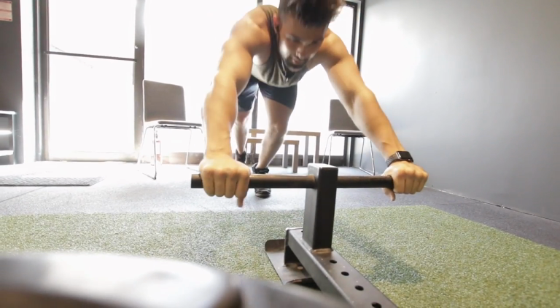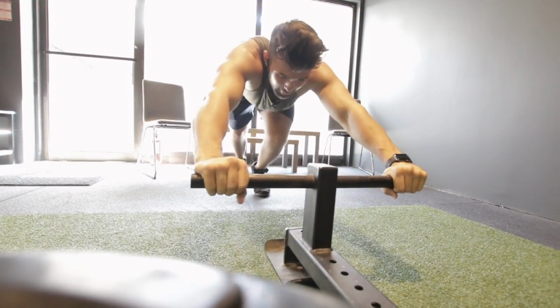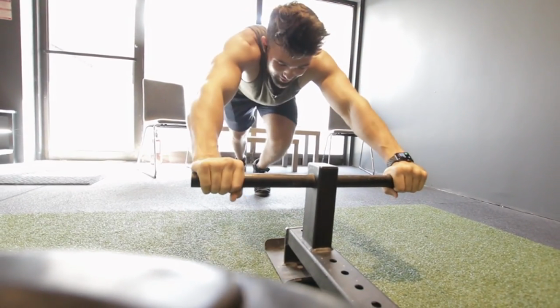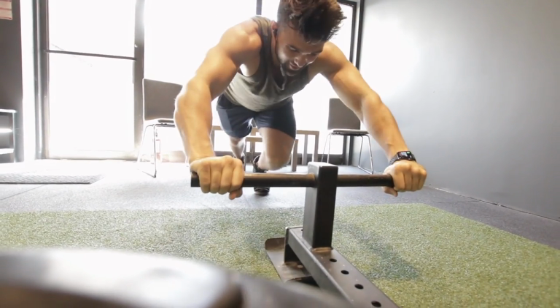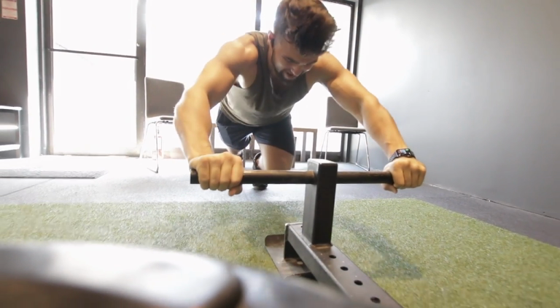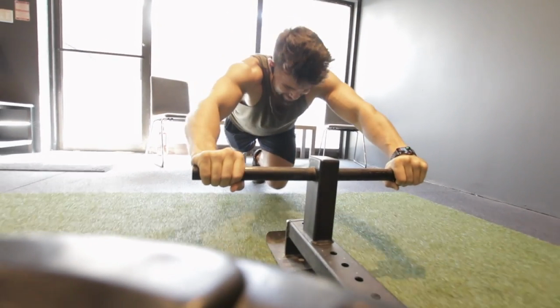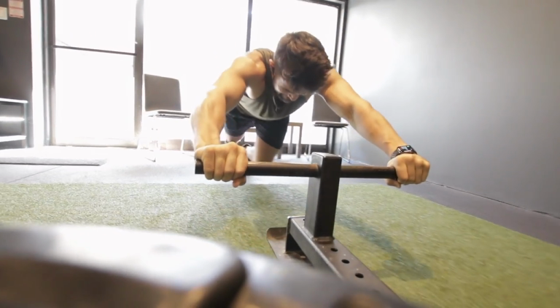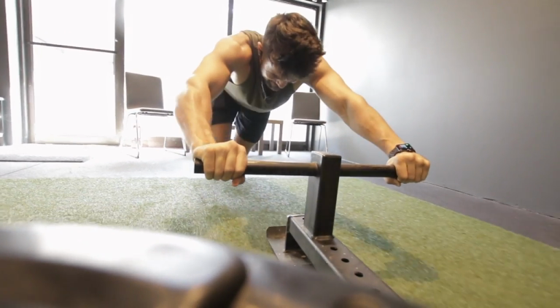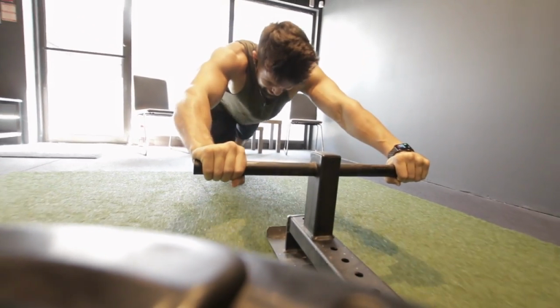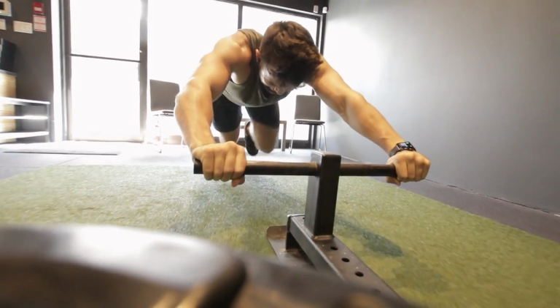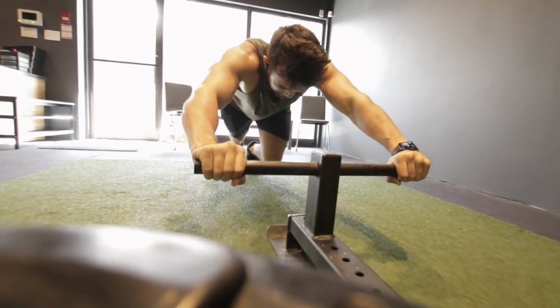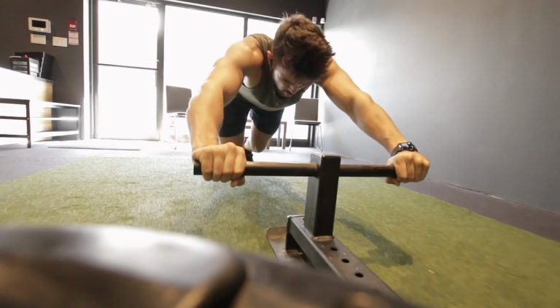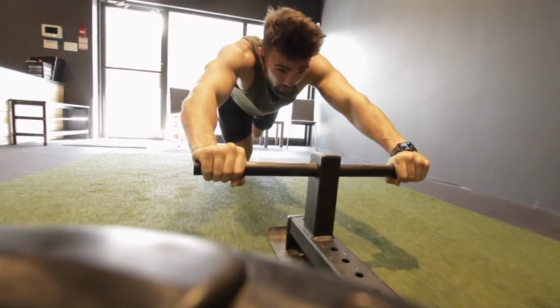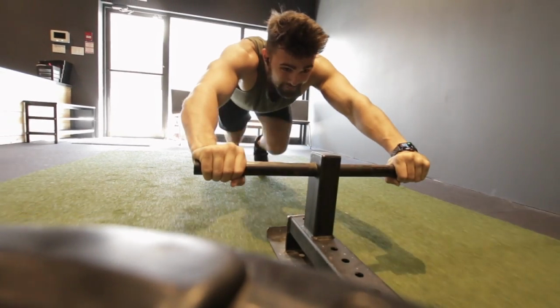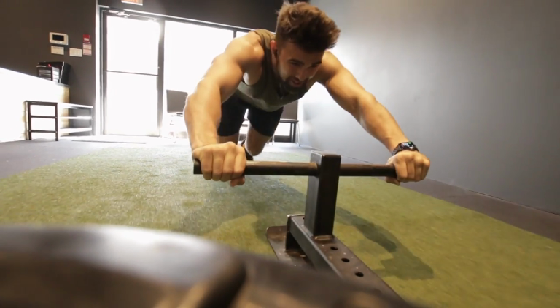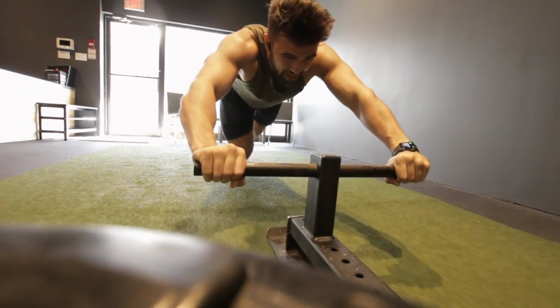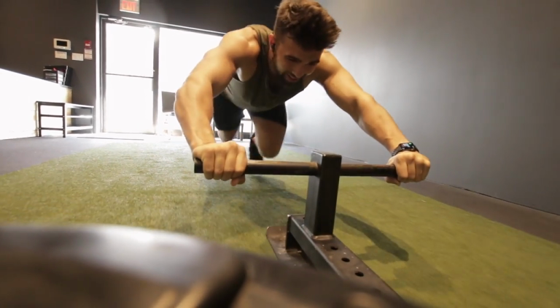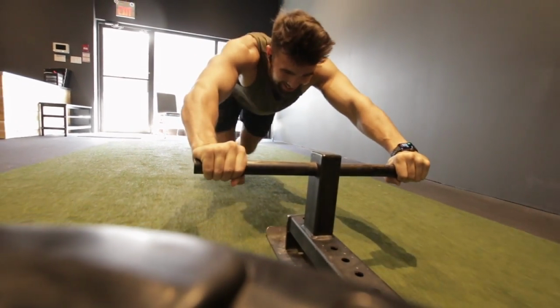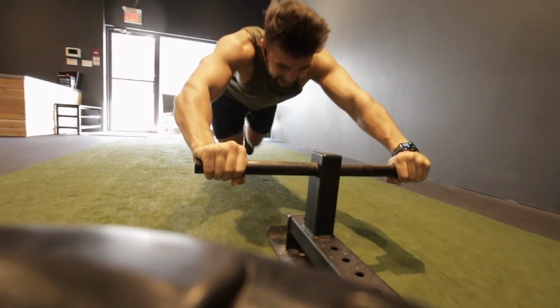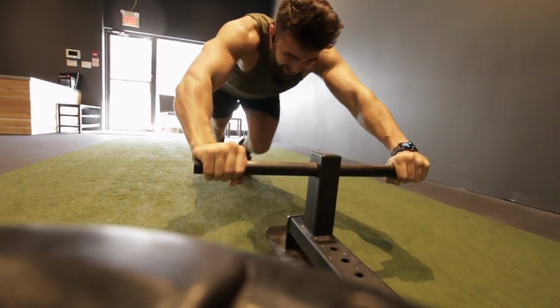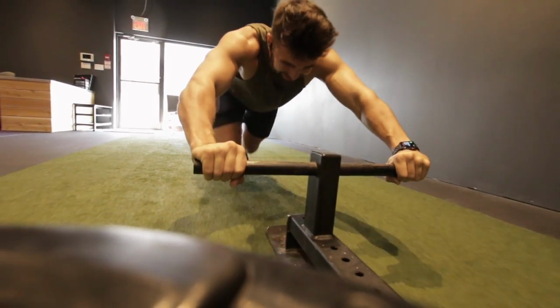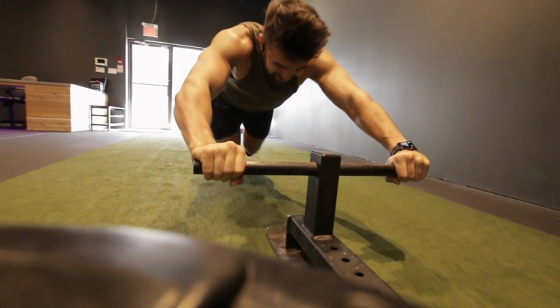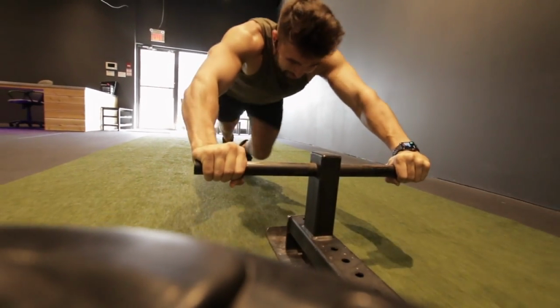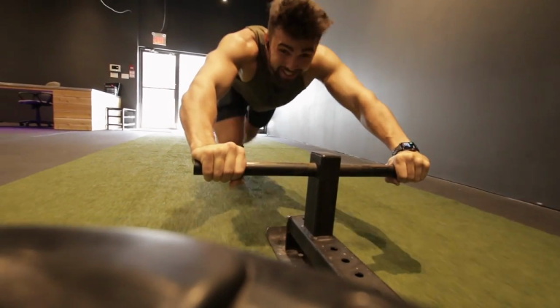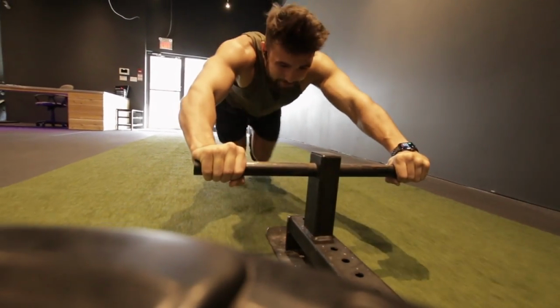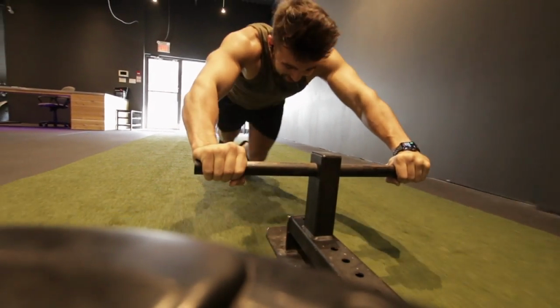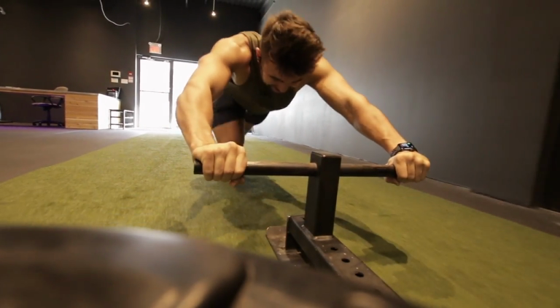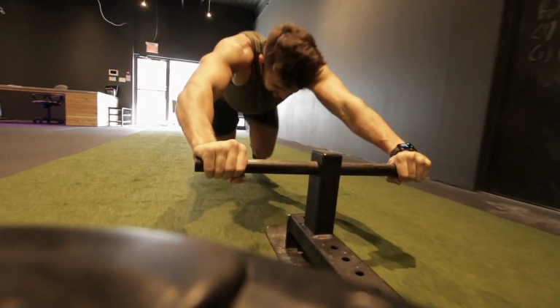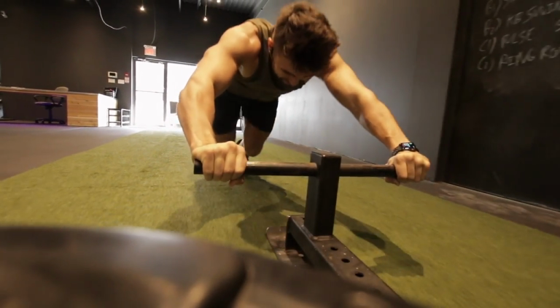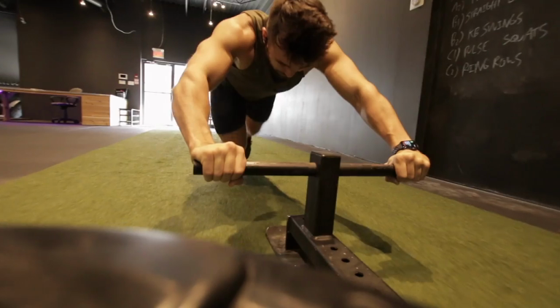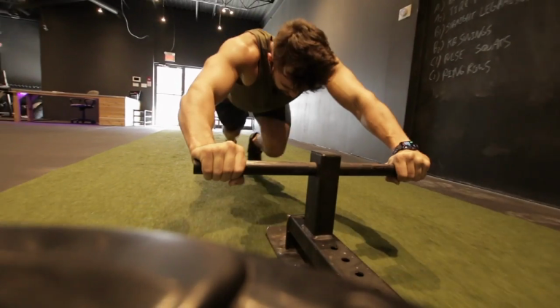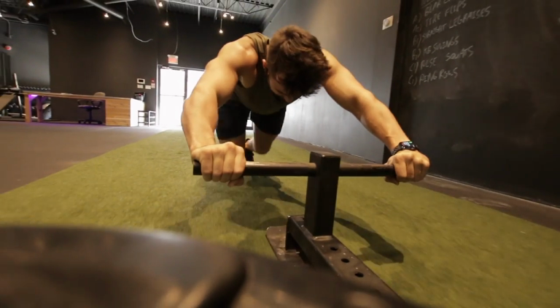This is a quad killer. Smash that leg, buddy.